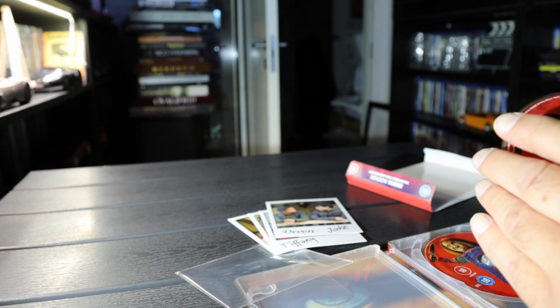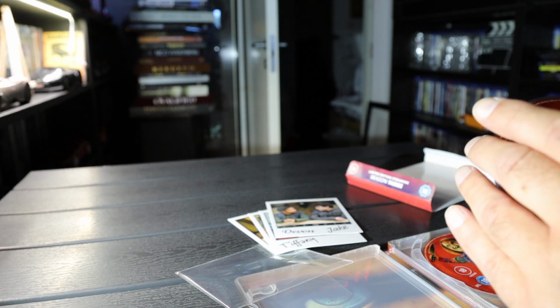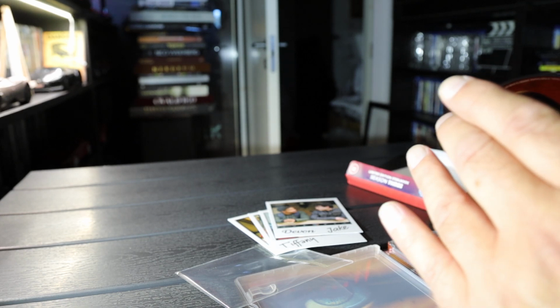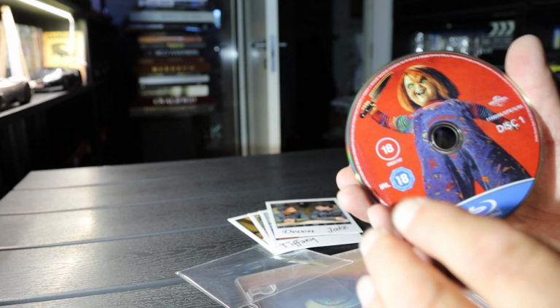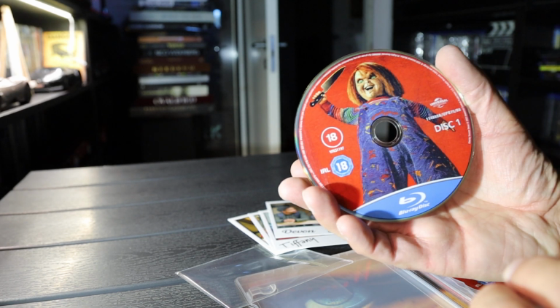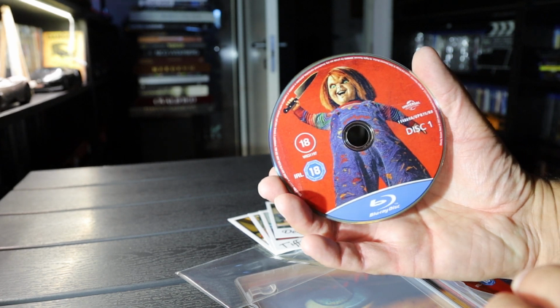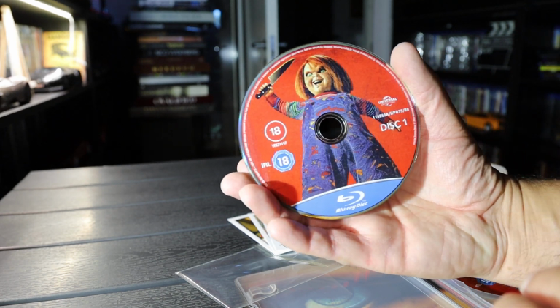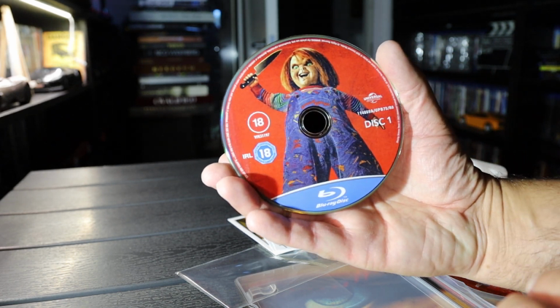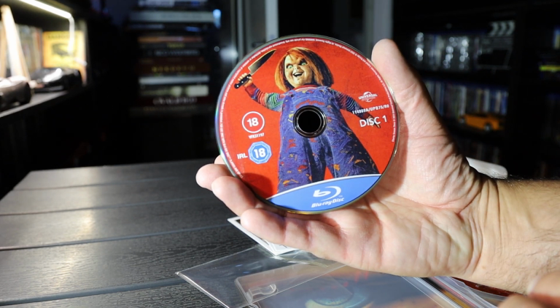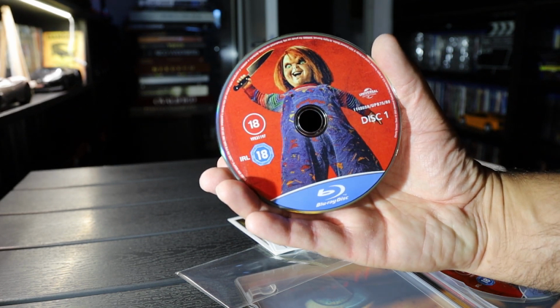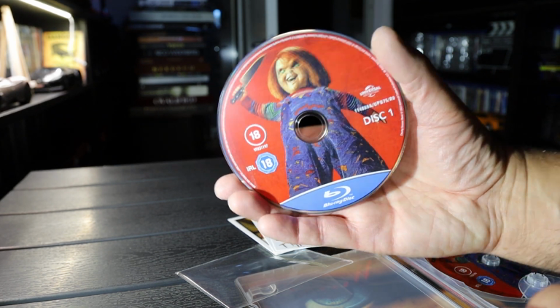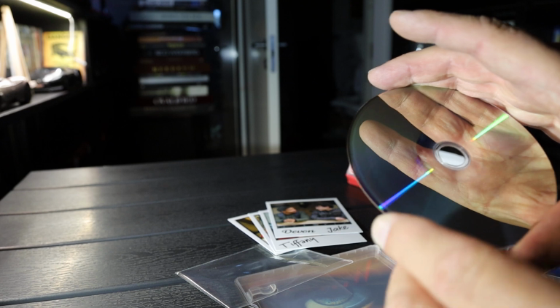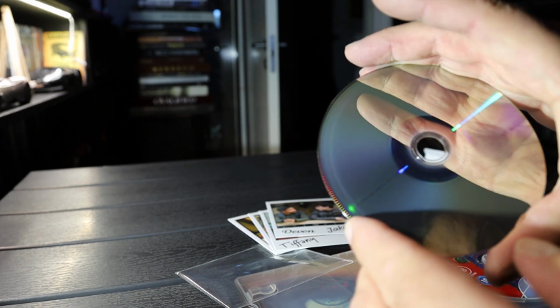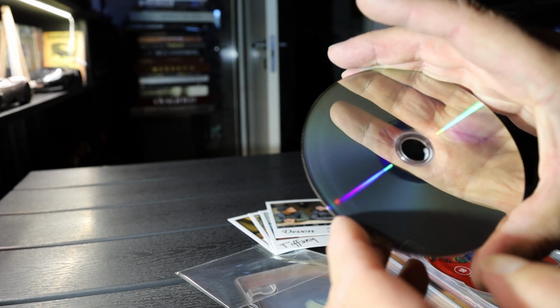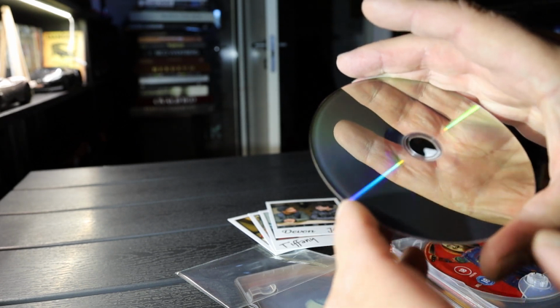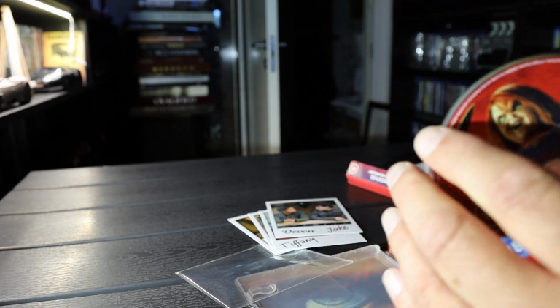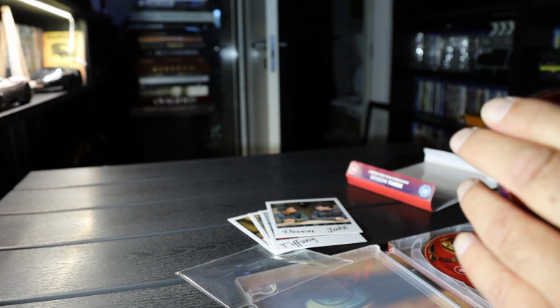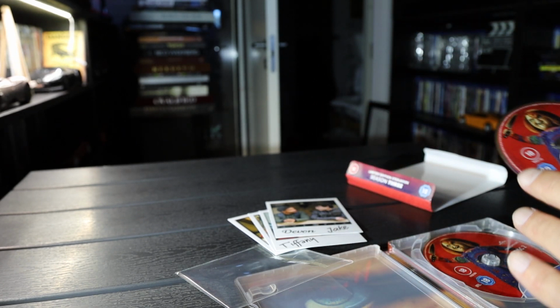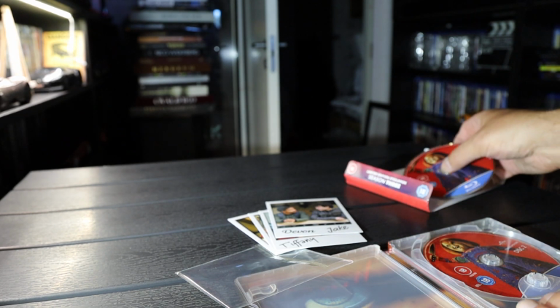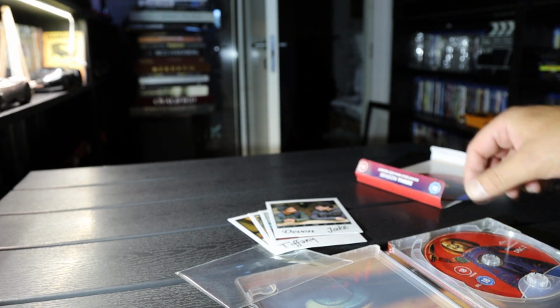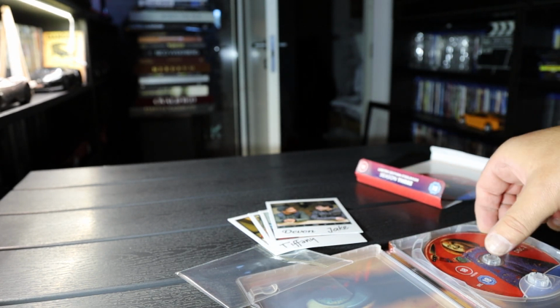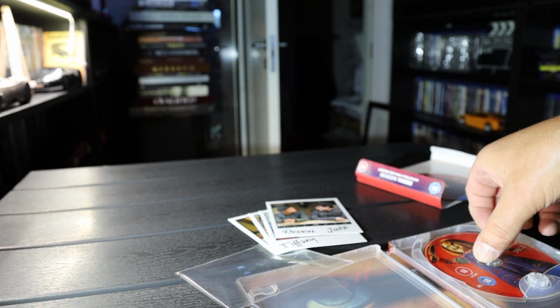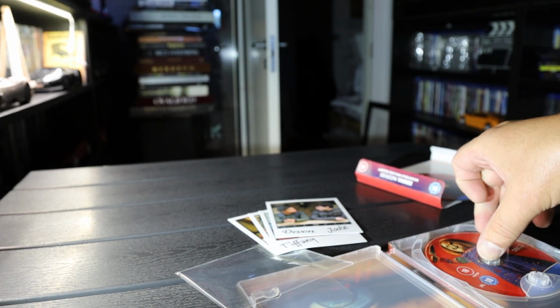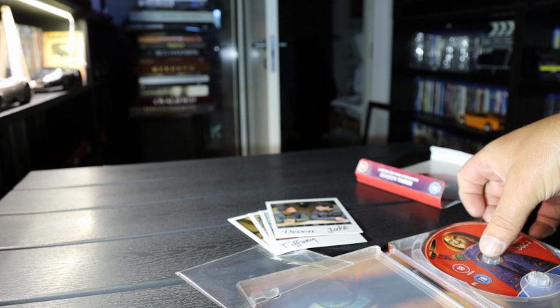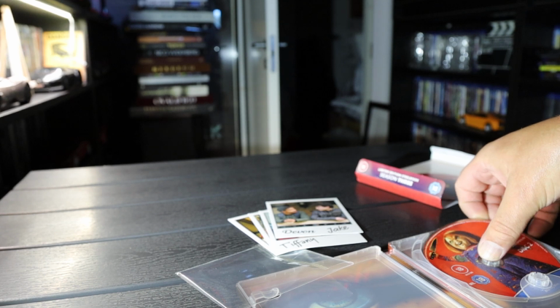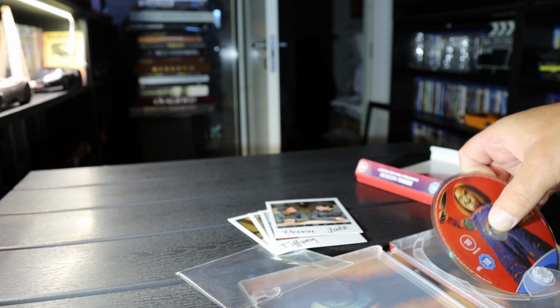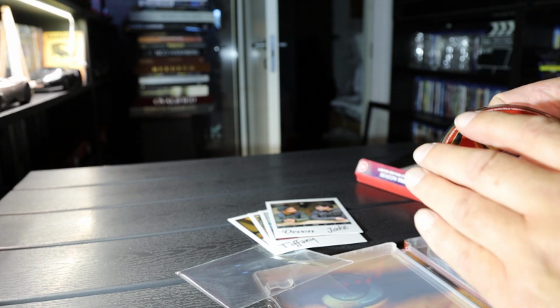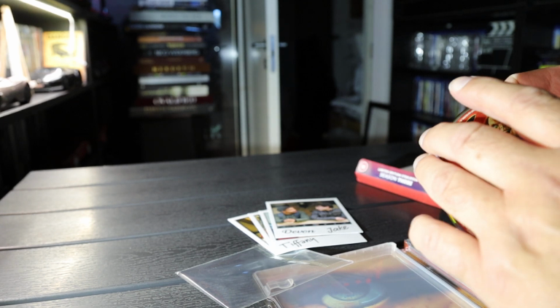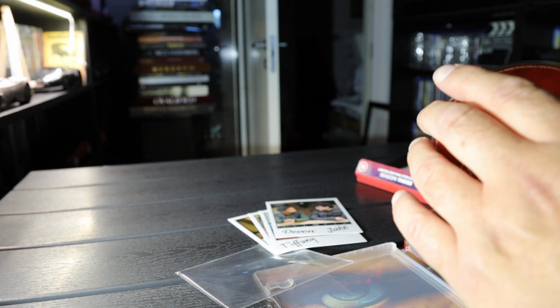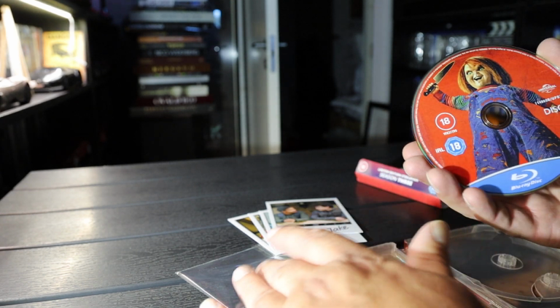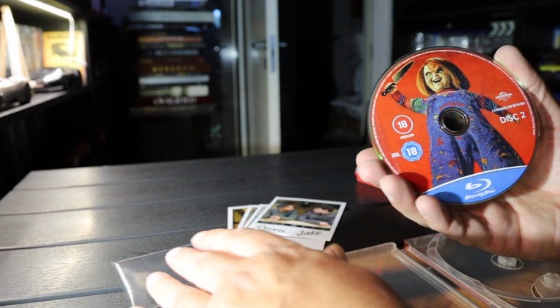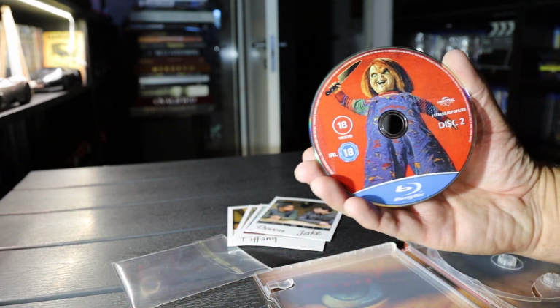There's disc 1, and that's a 50GB disc, of course. These two look the same.